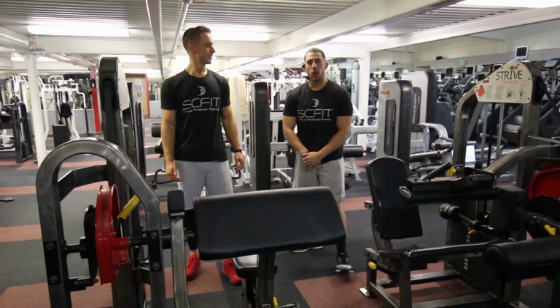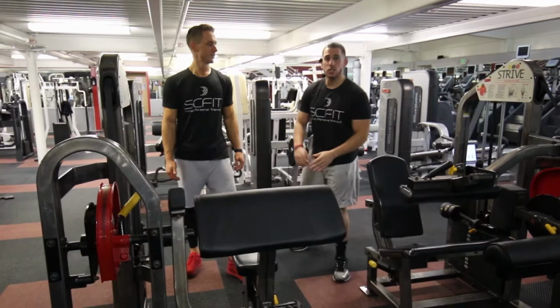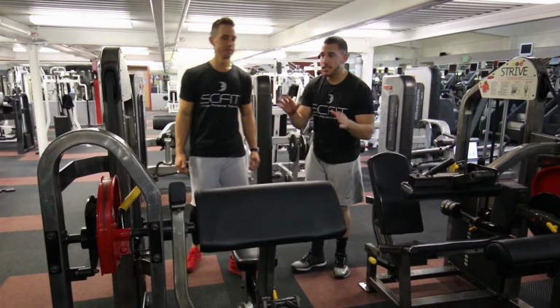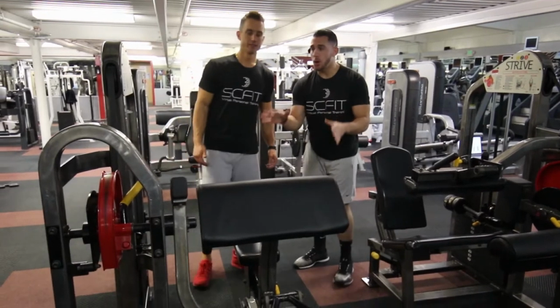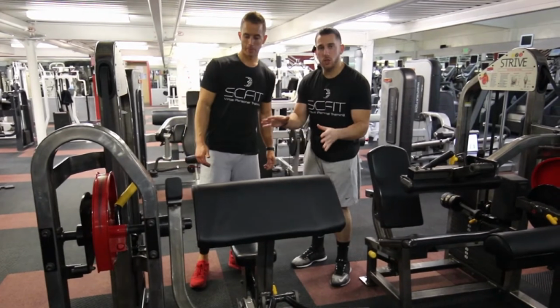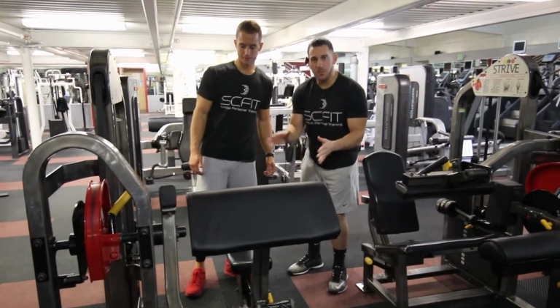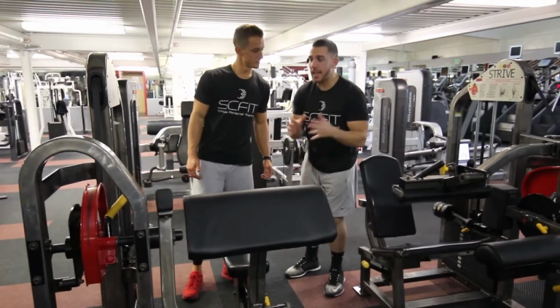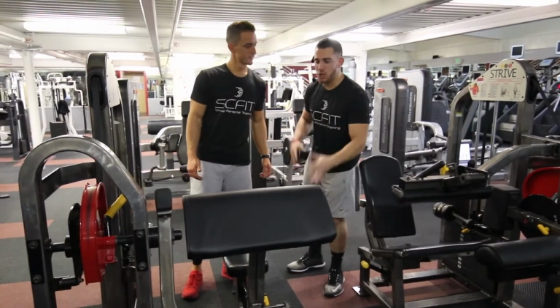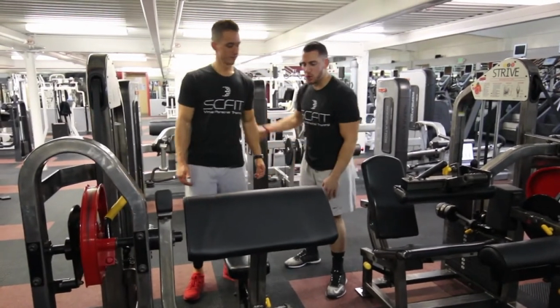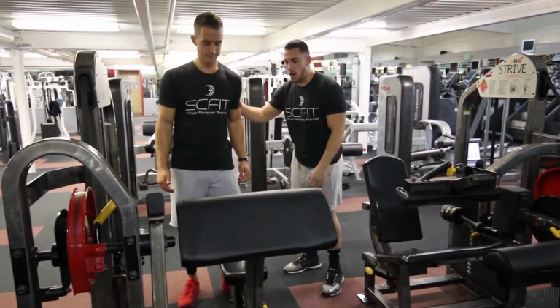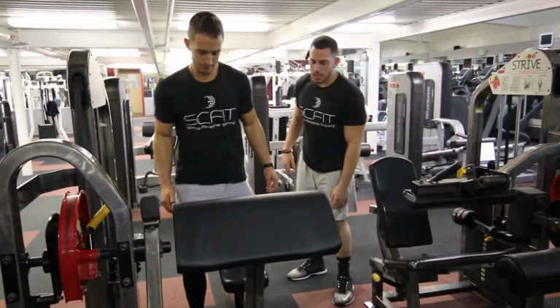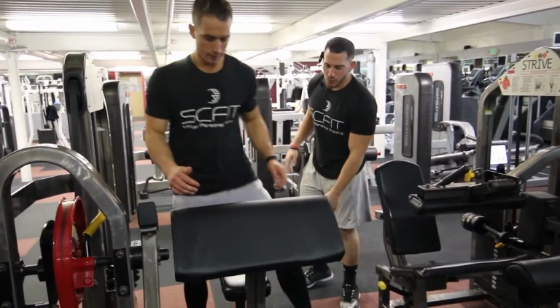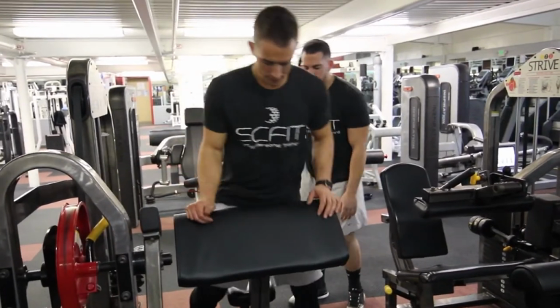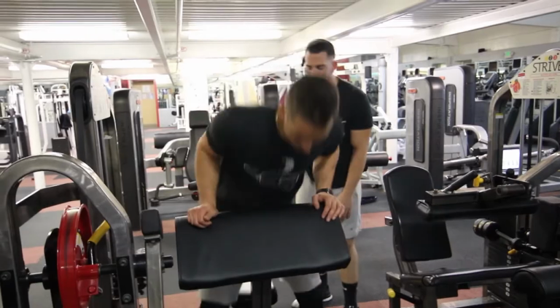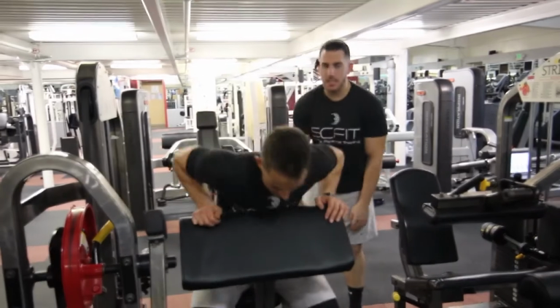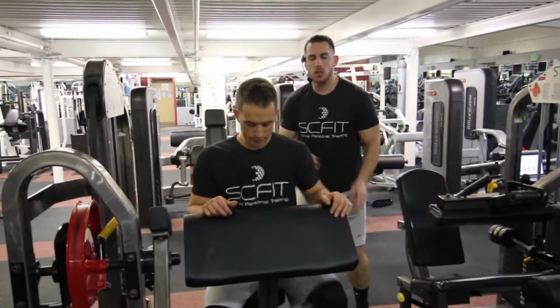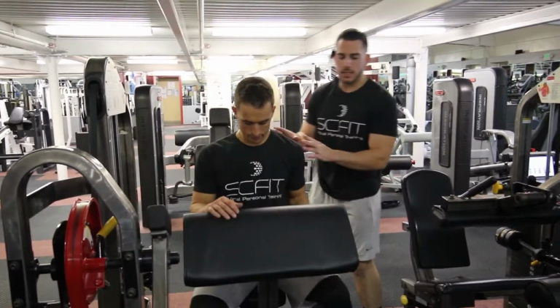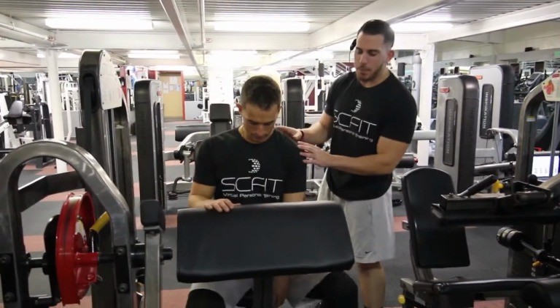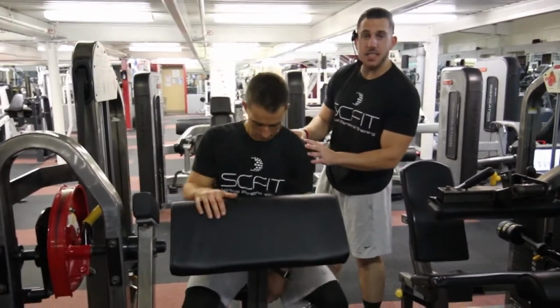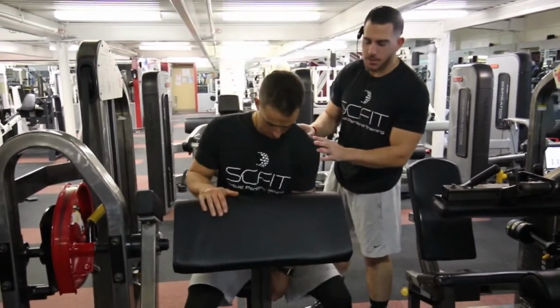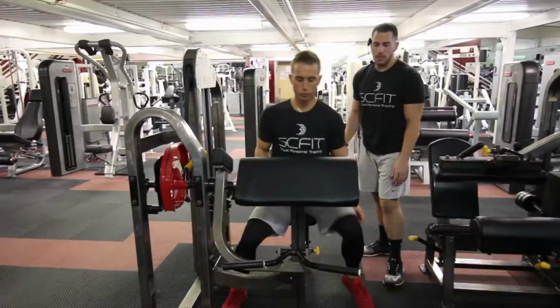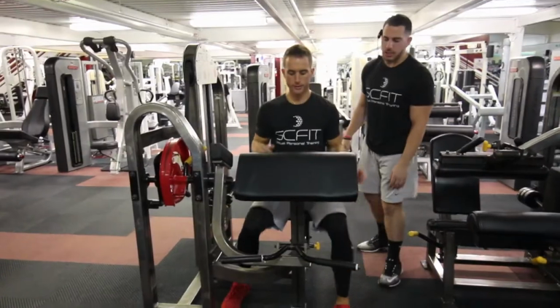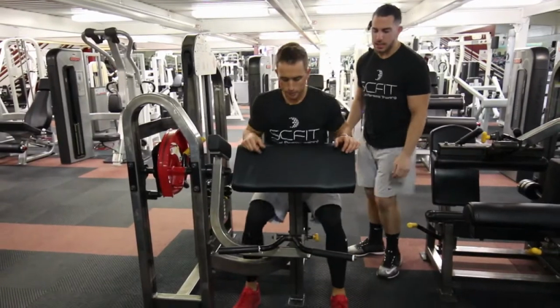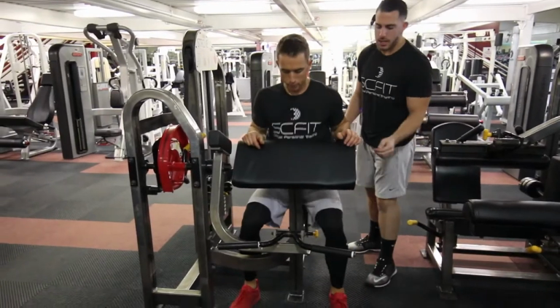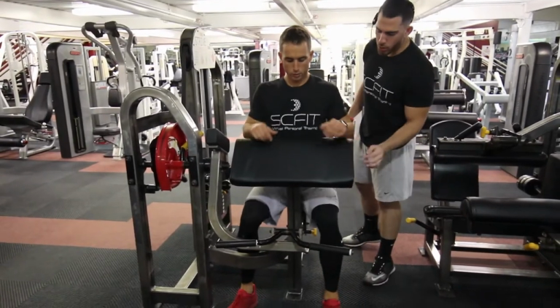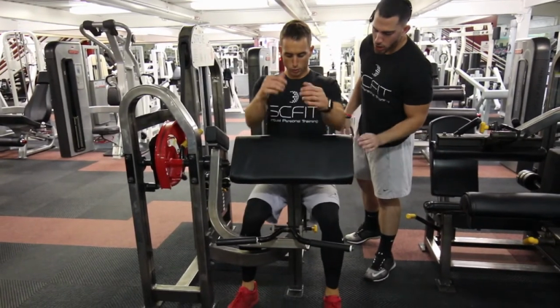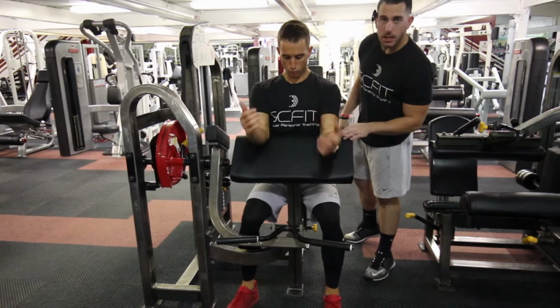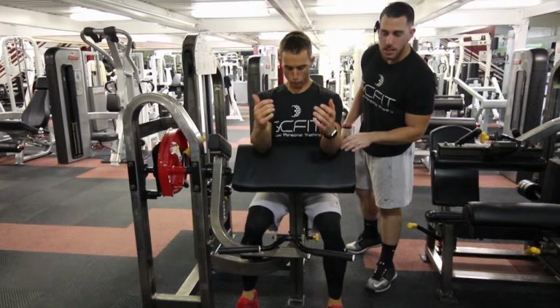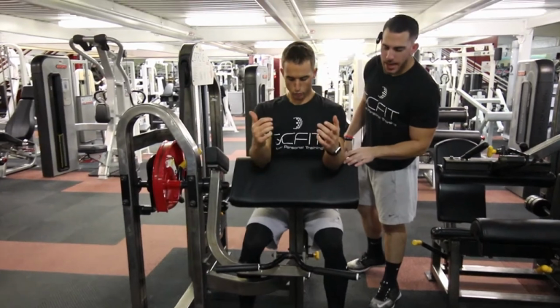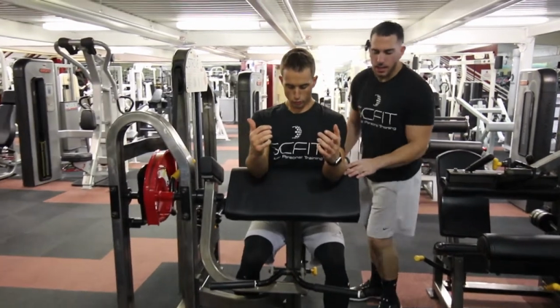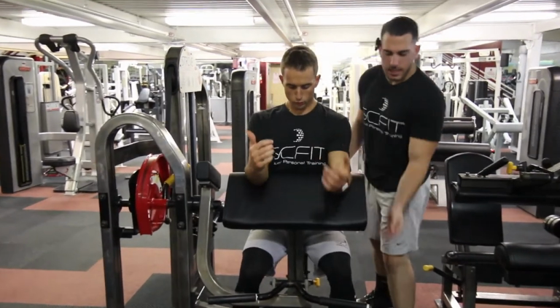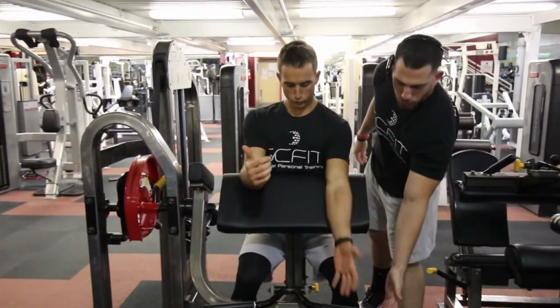This is the arm curl machine, also known as the preacher curl machine. First things first, he's going to adjust the seat based on his height. Once the seat is adjusted, he's going to put his elbows directly onto the pad.